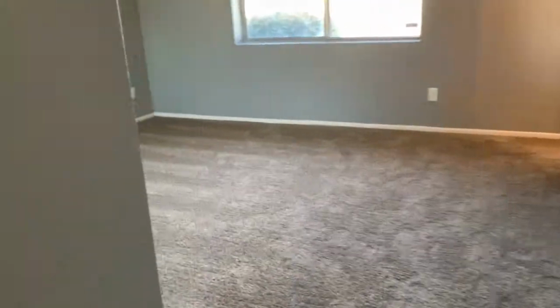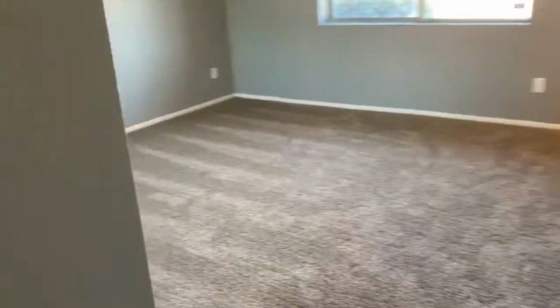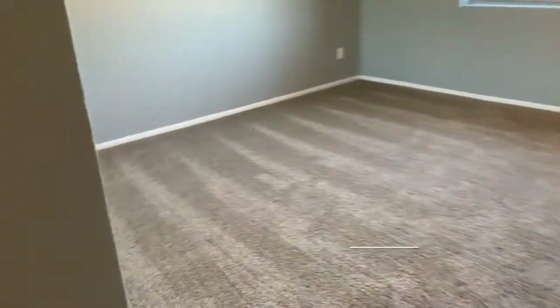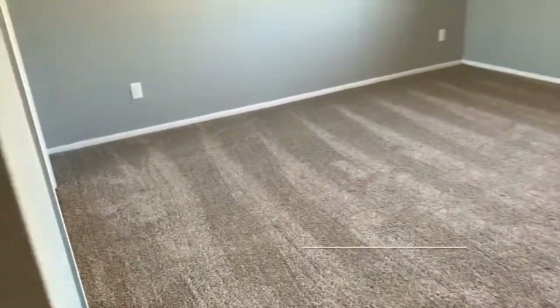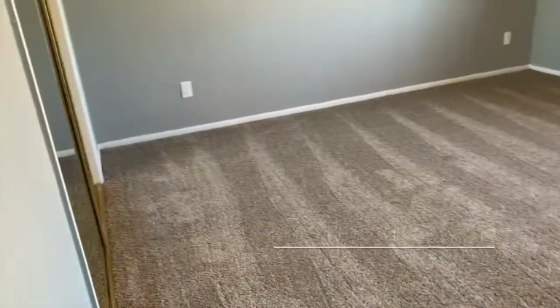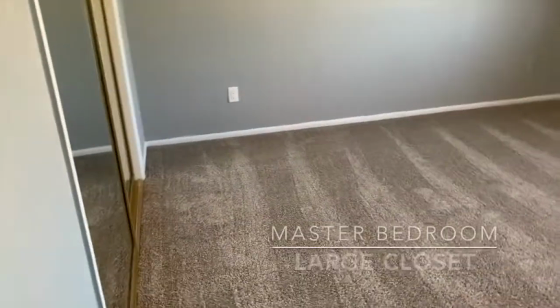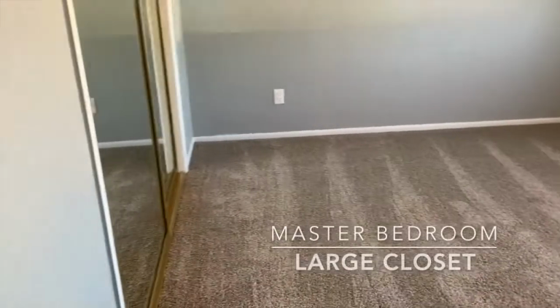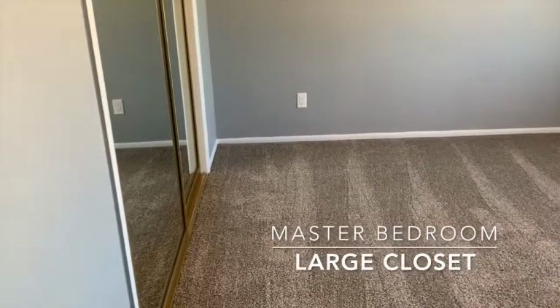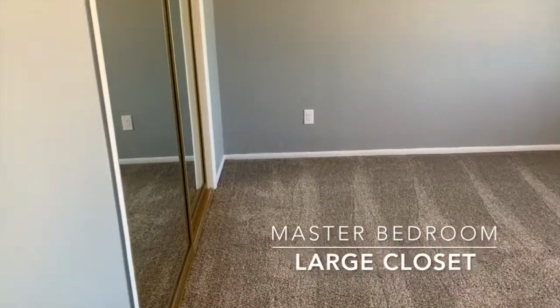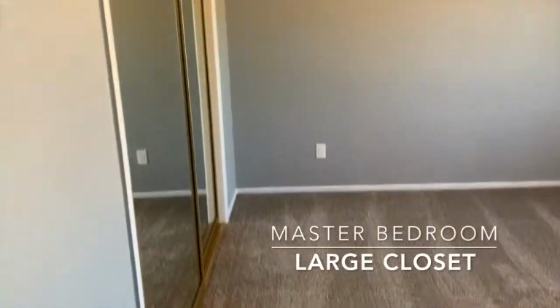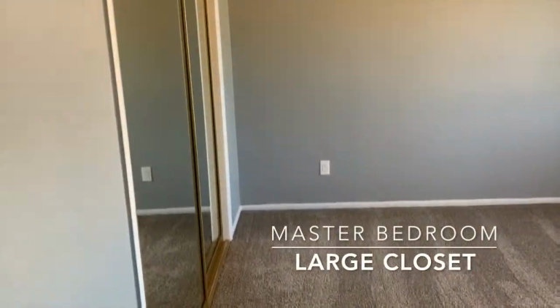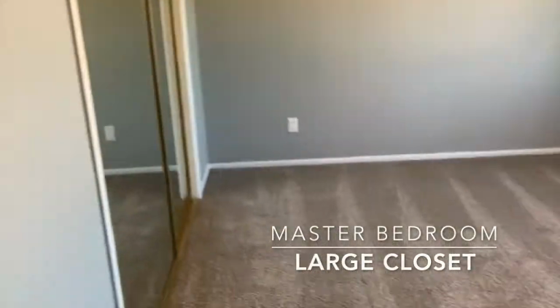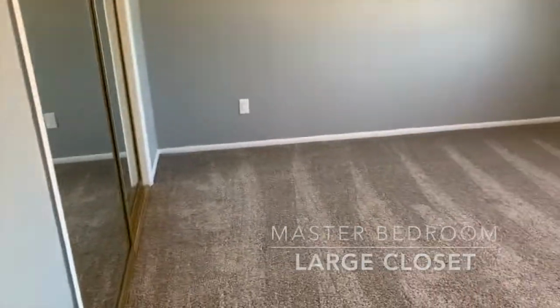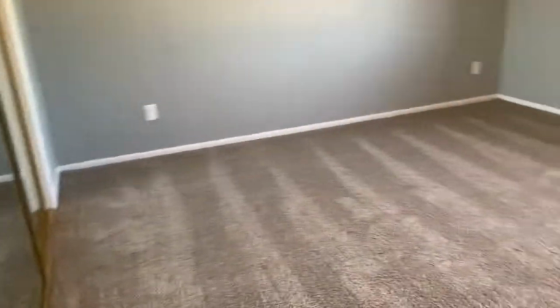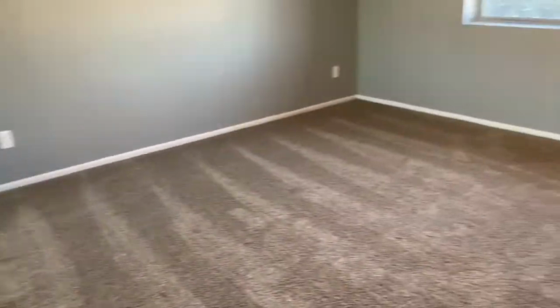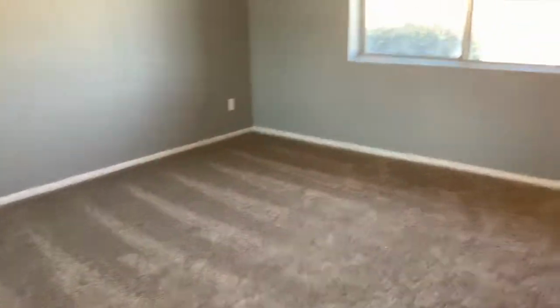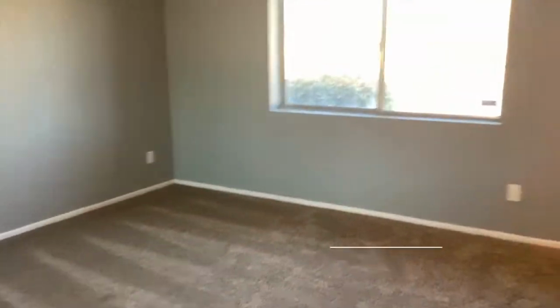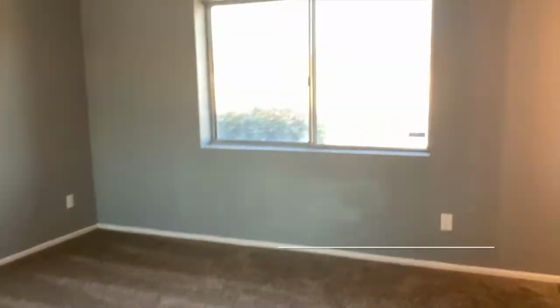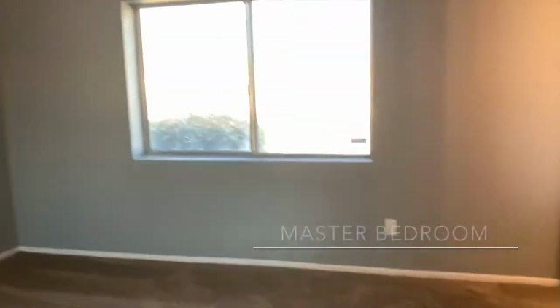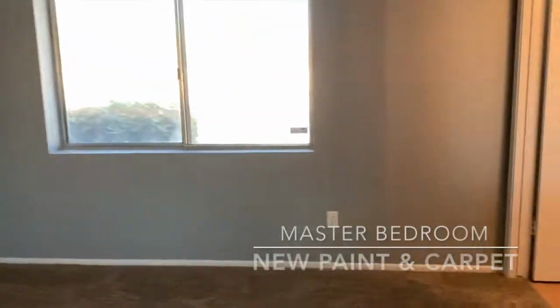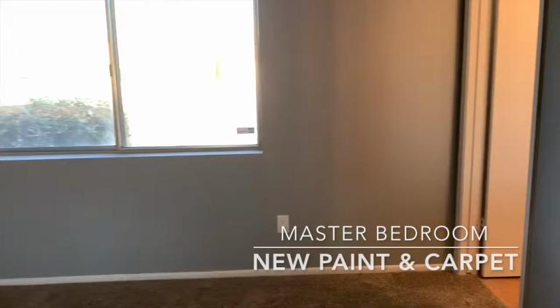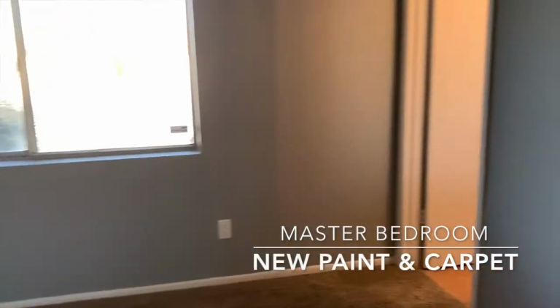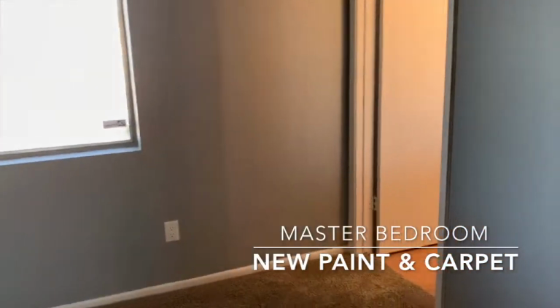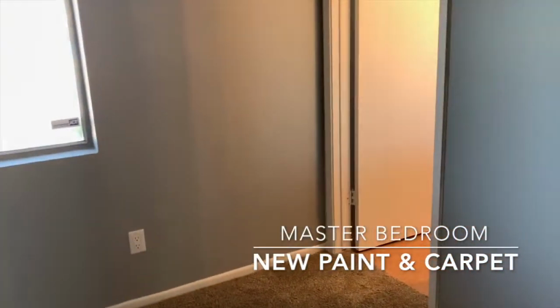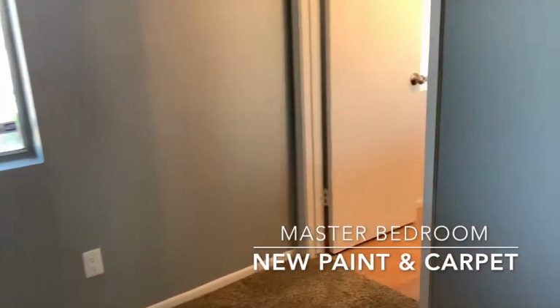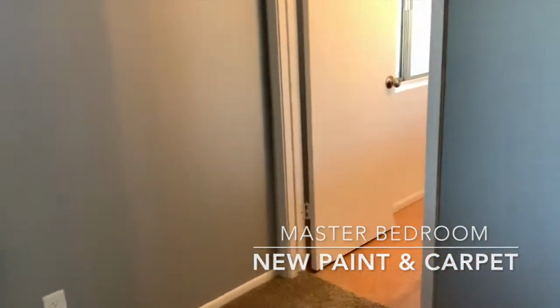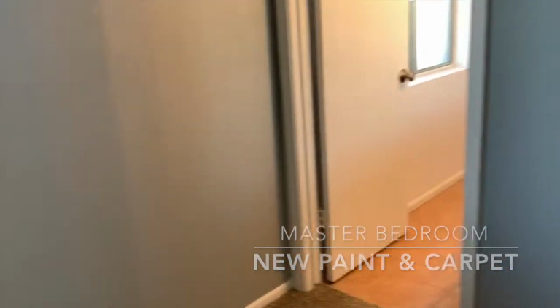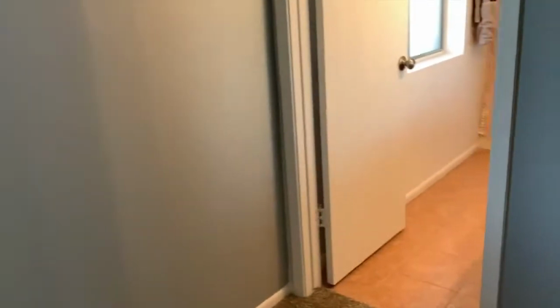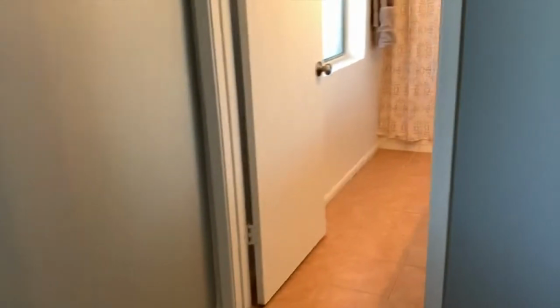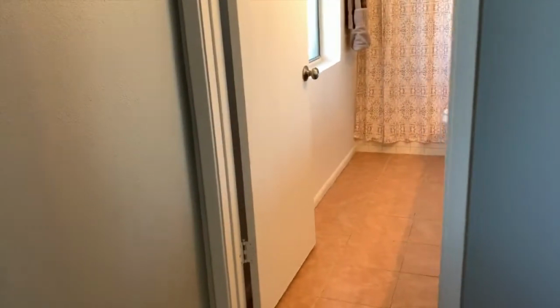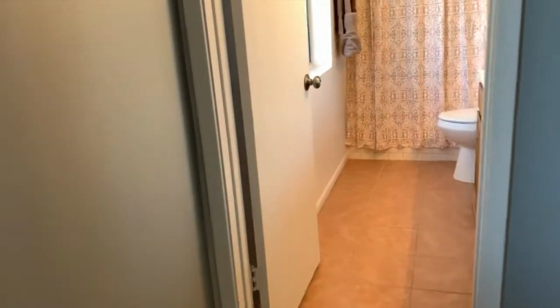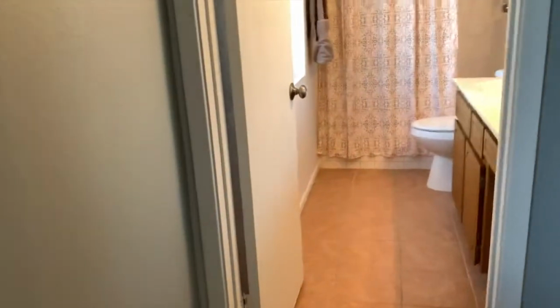The master bedroom is large in size, has tons of closet space, and features upgraded tile flooring in the master bath.